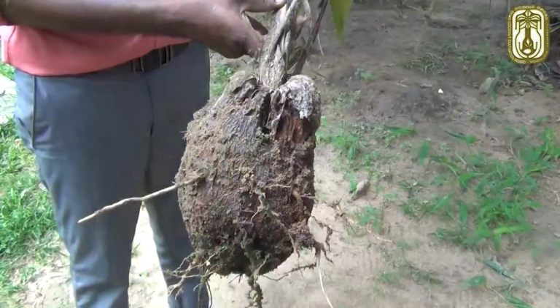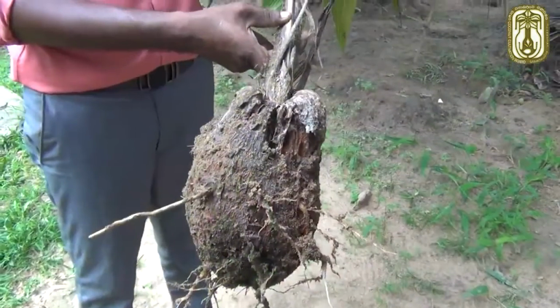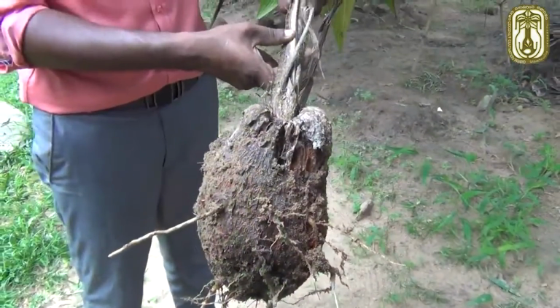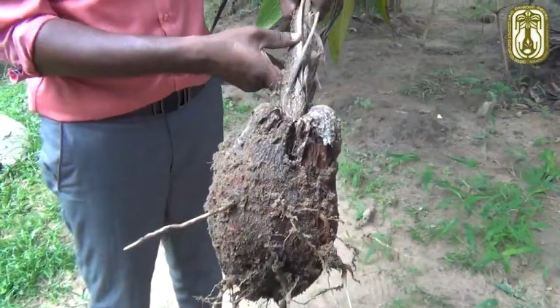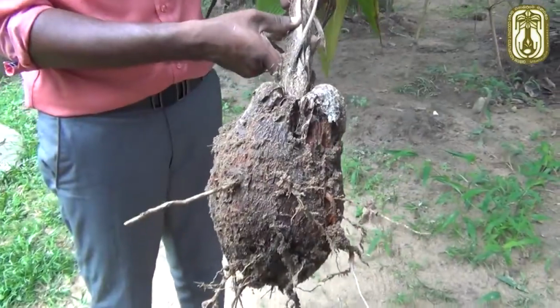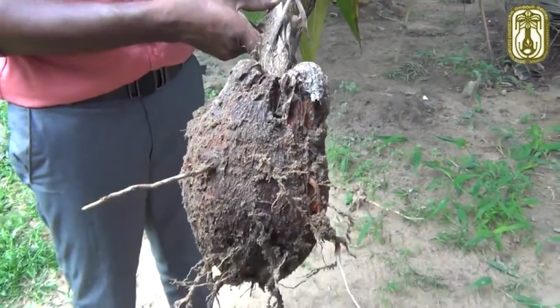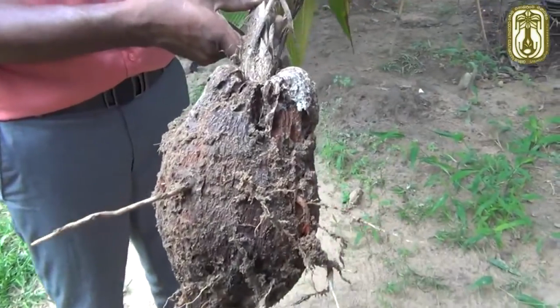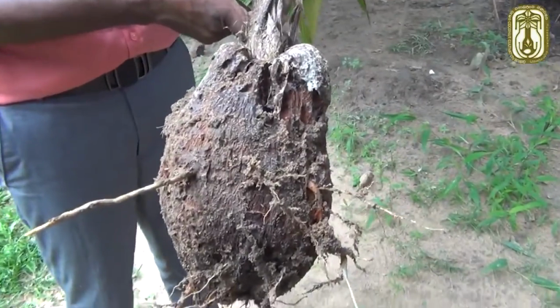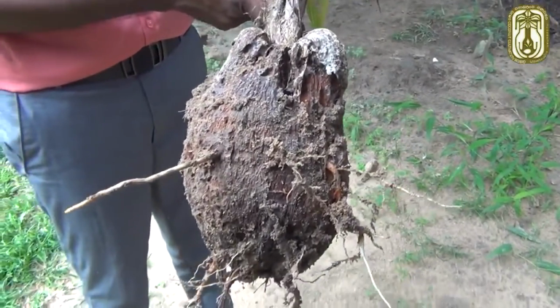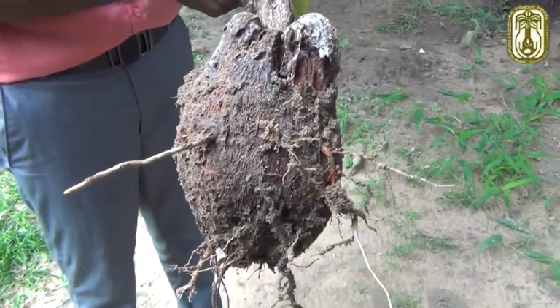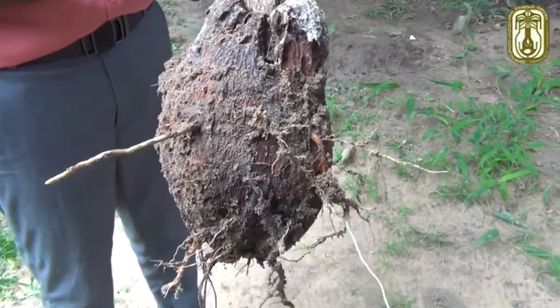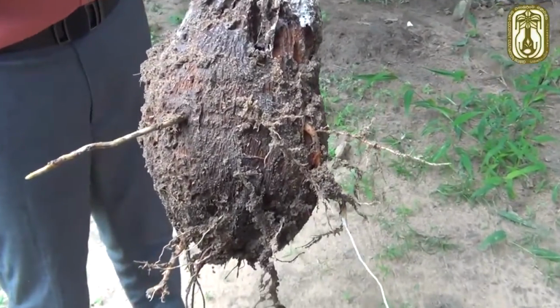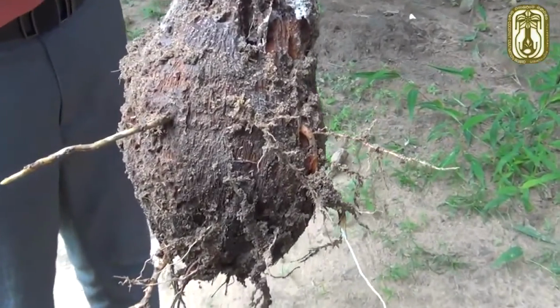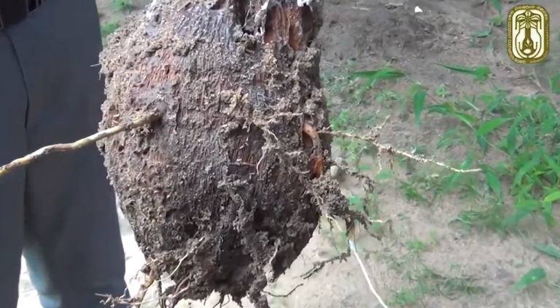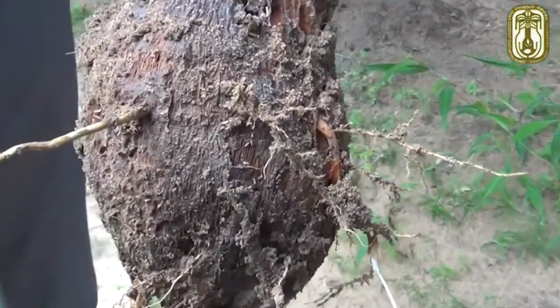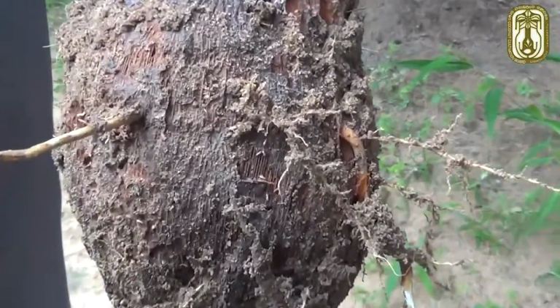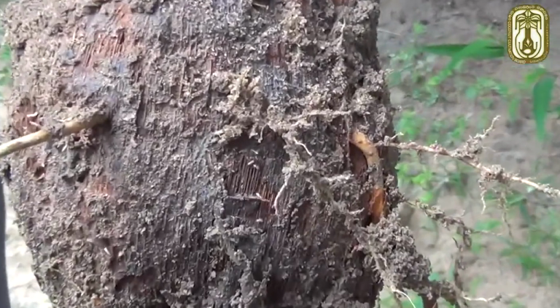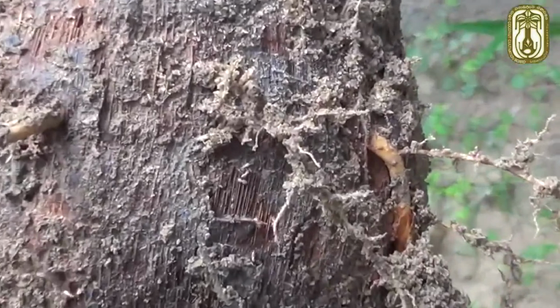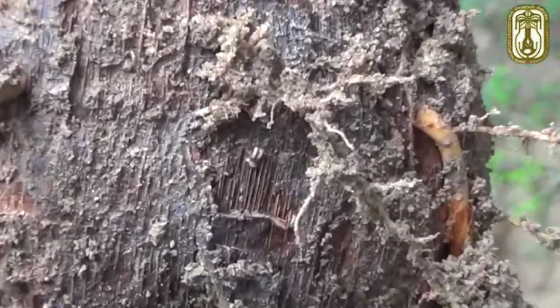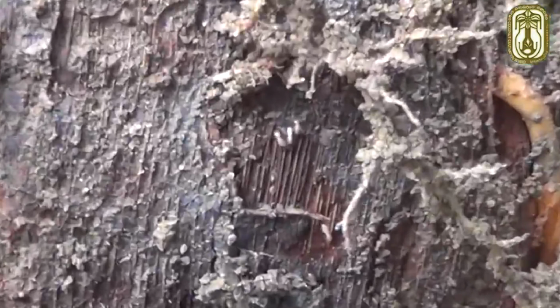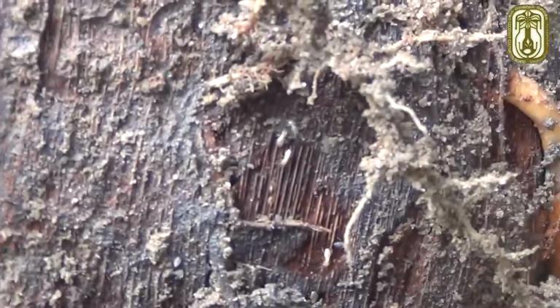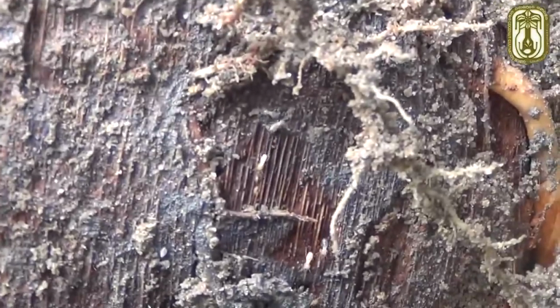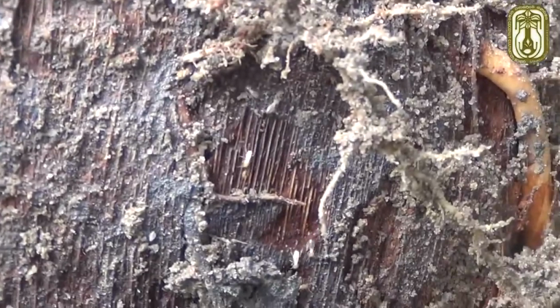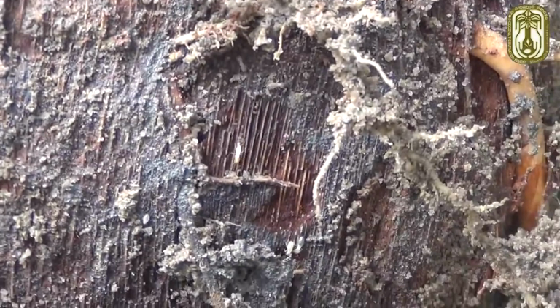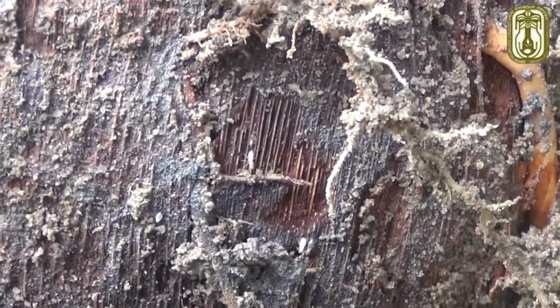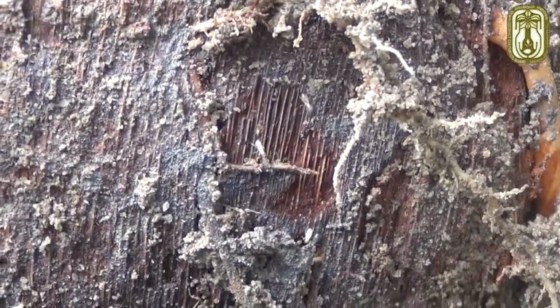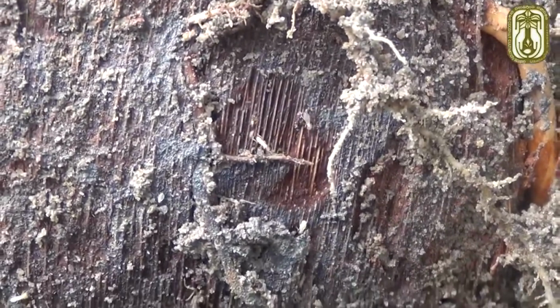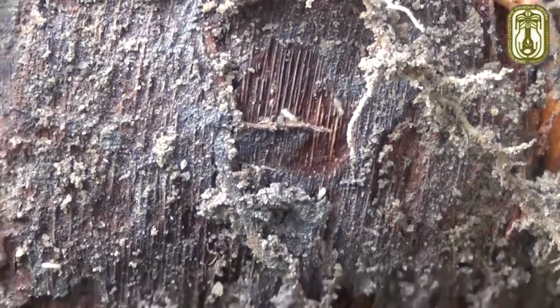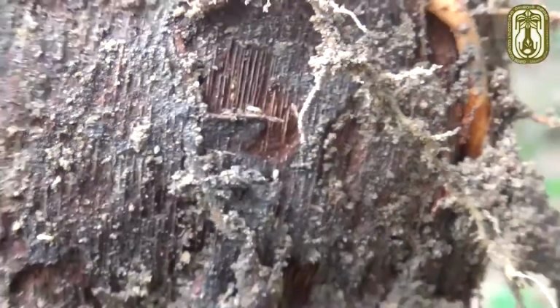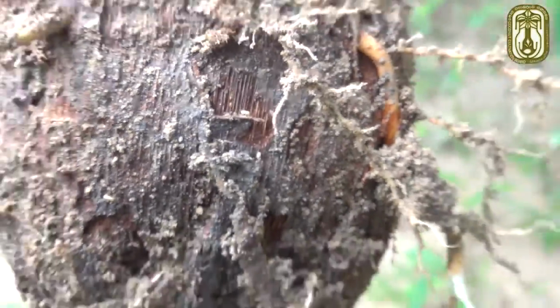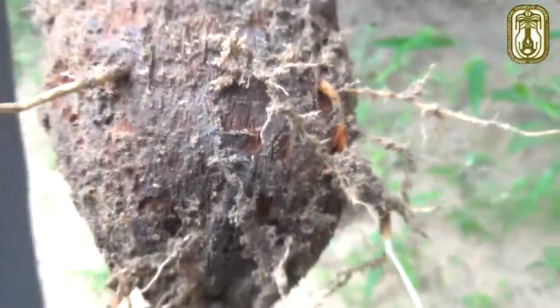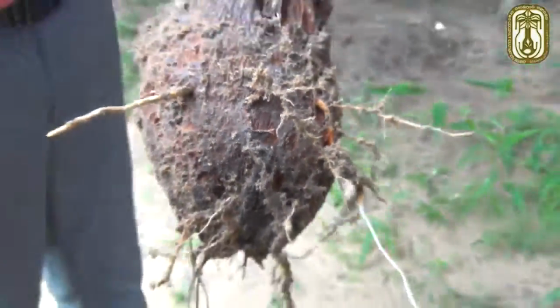Usually, Dermite attacks the husk around the seed nut and enters into the nut at the base of the collar.